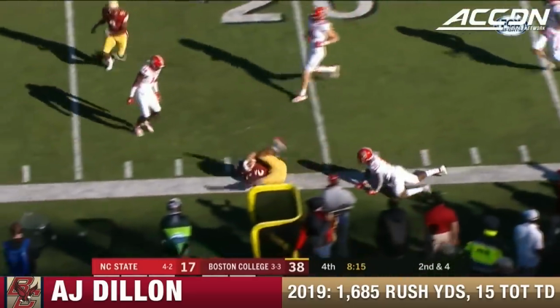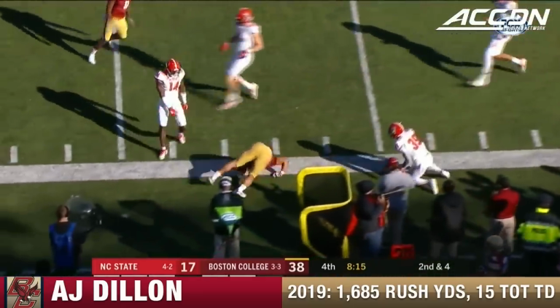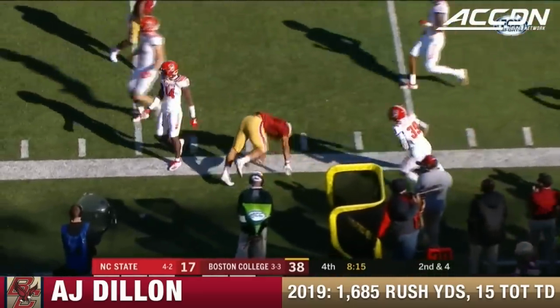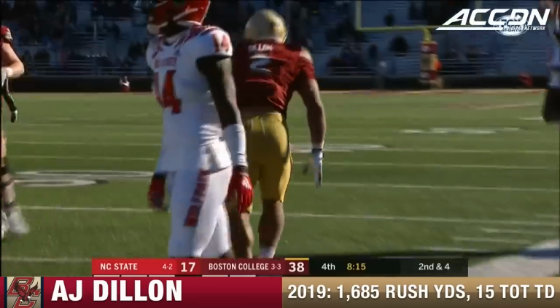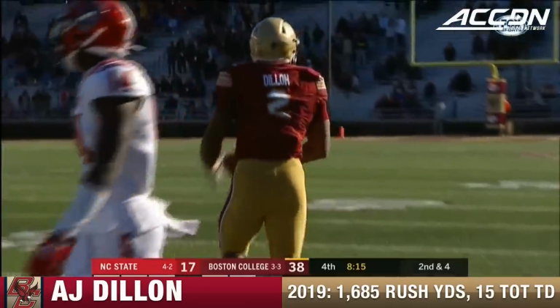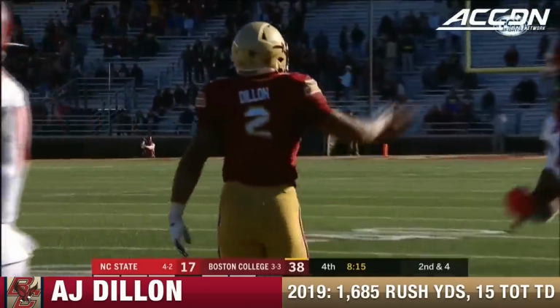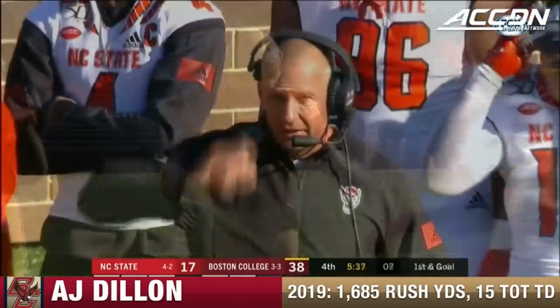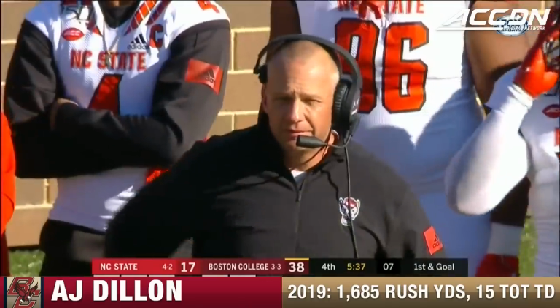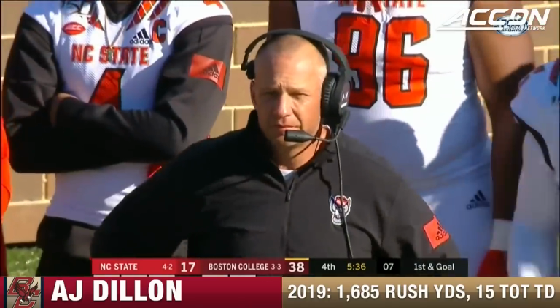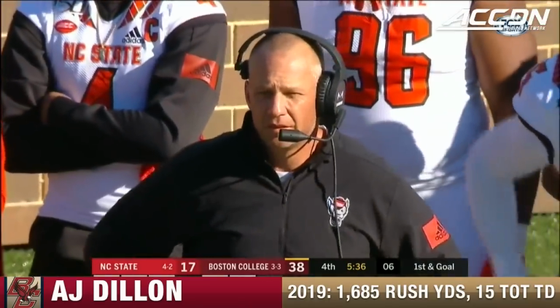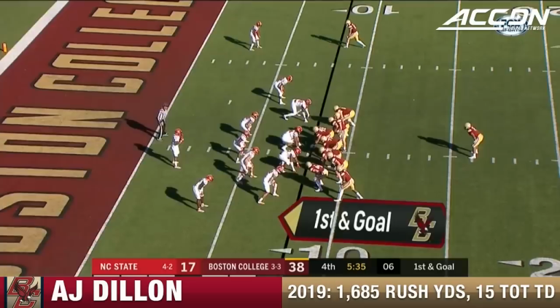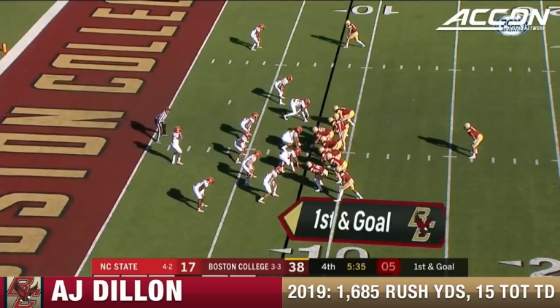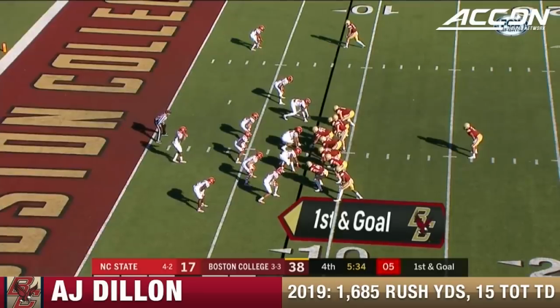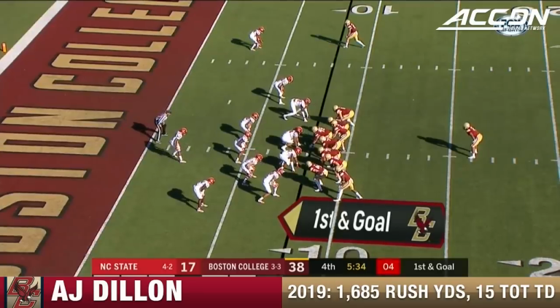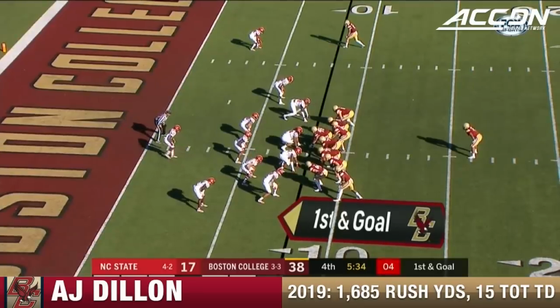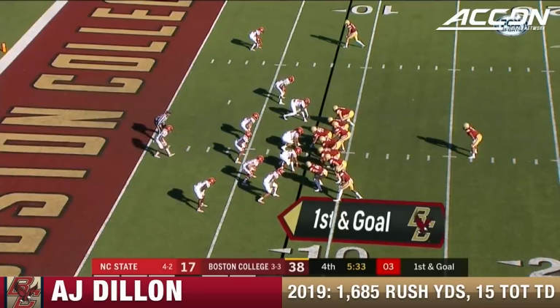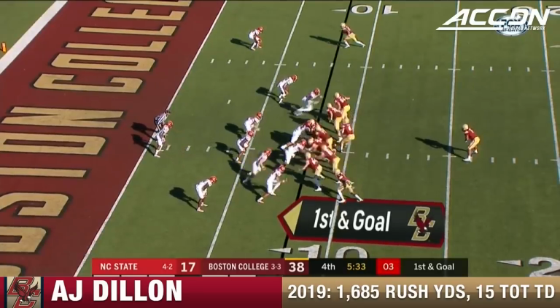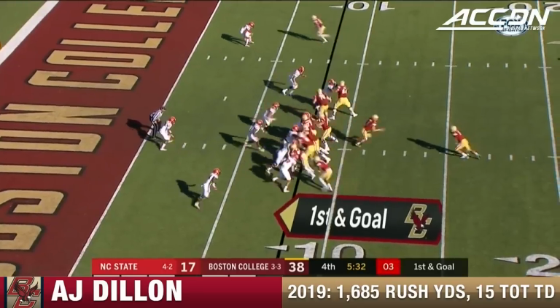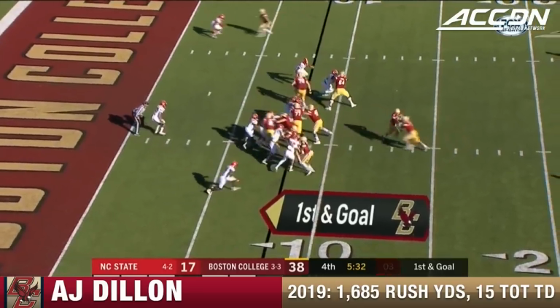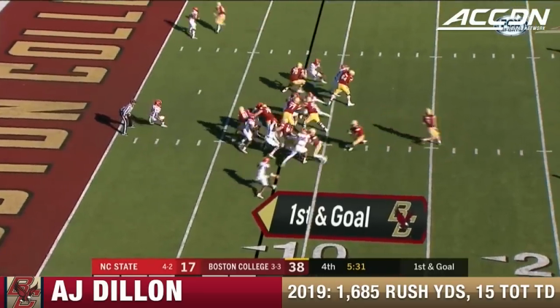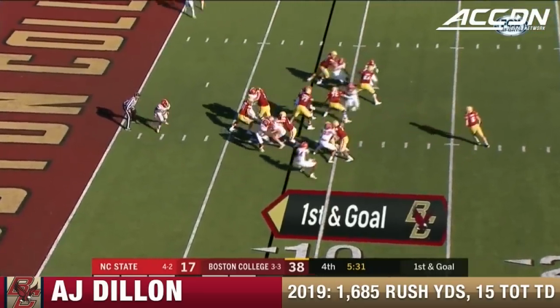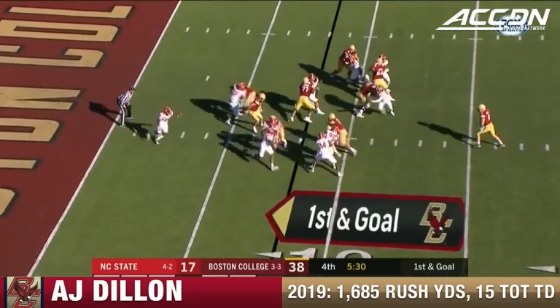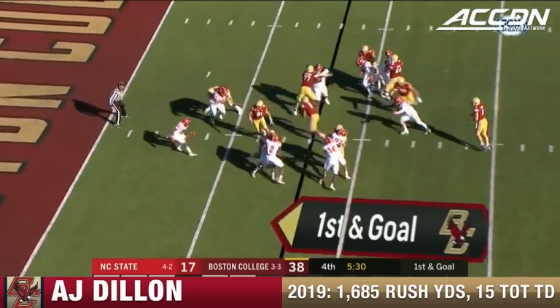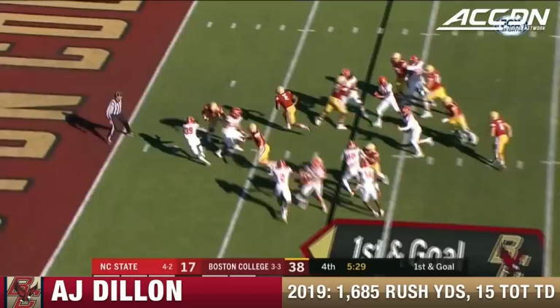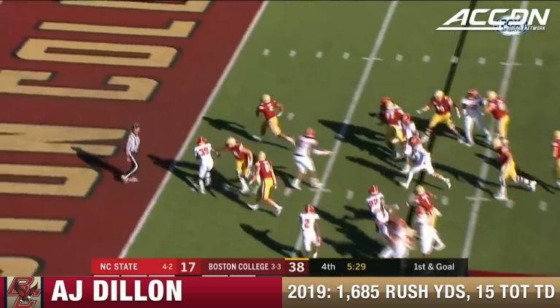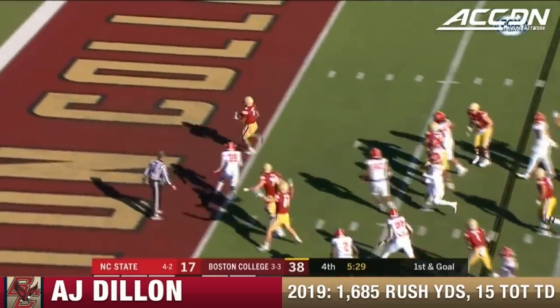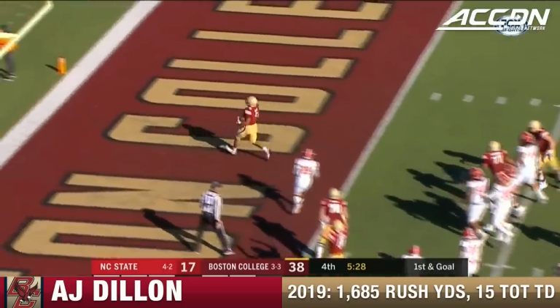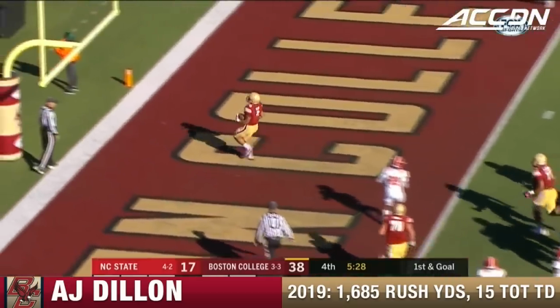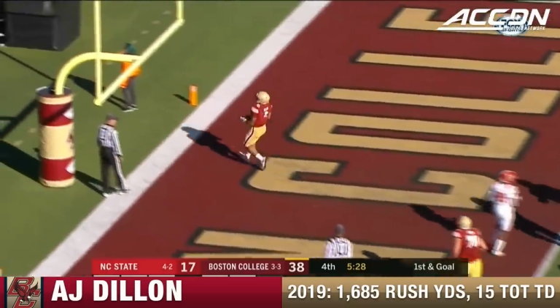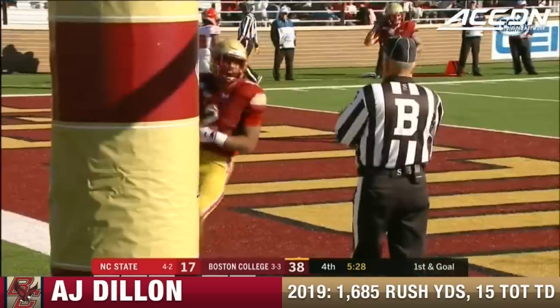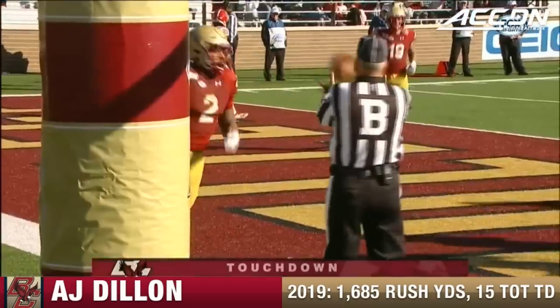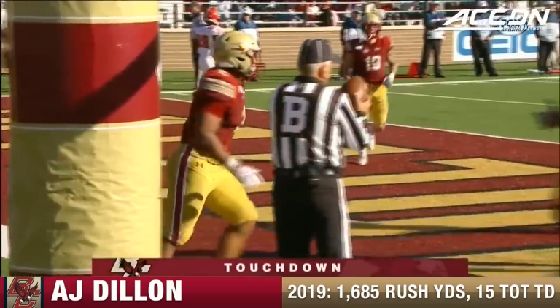Another good stiff arm for Dillon. They are really beat up at NC State — get some people back on the field. Dillon bounces off one man and glides into the end zone.